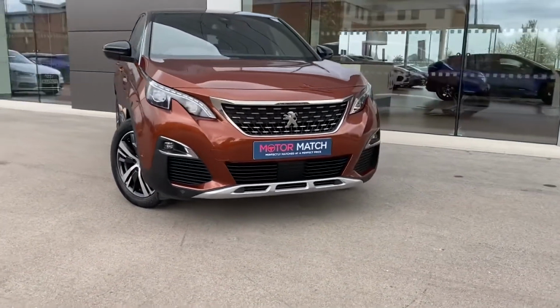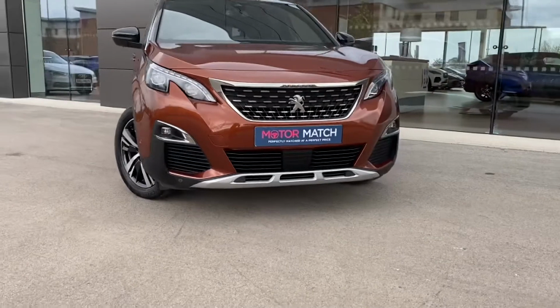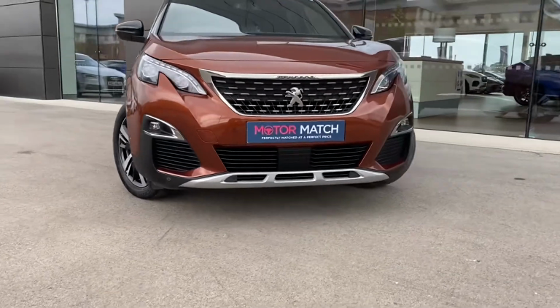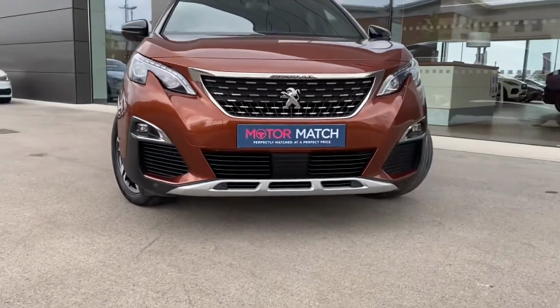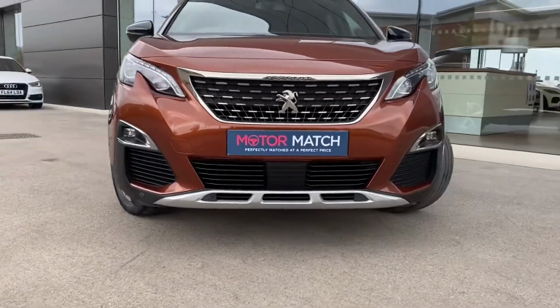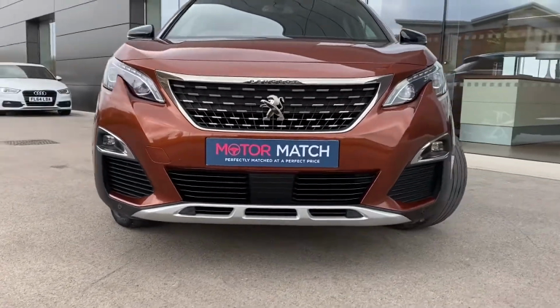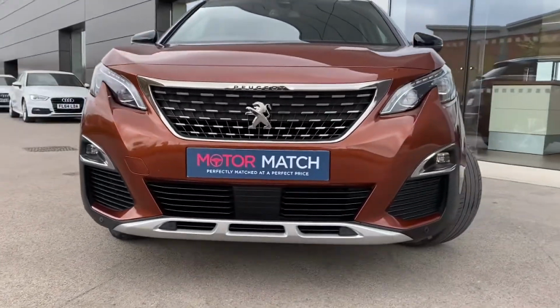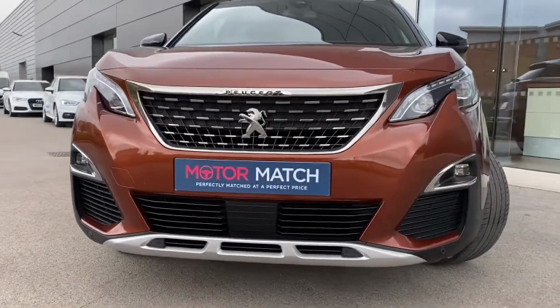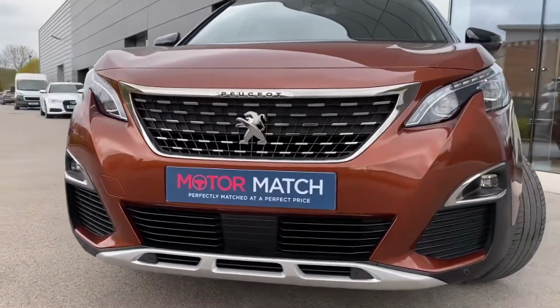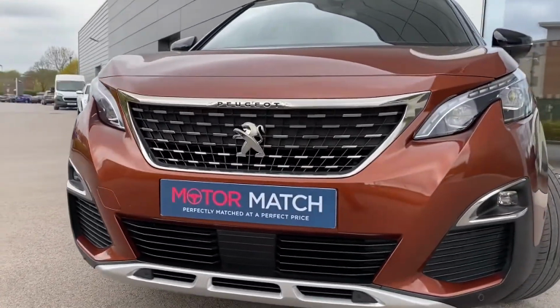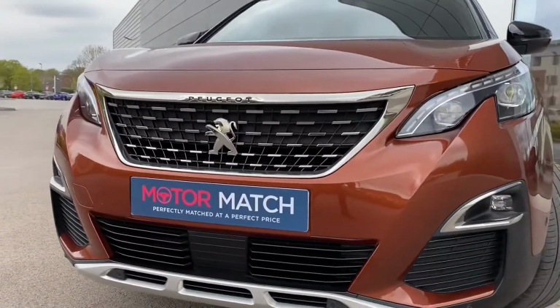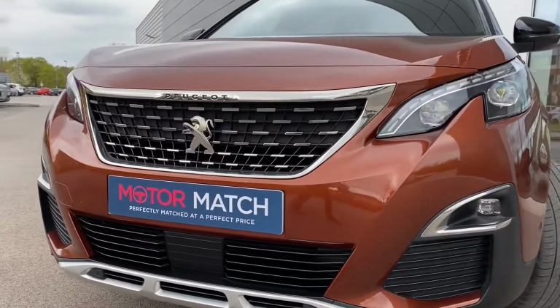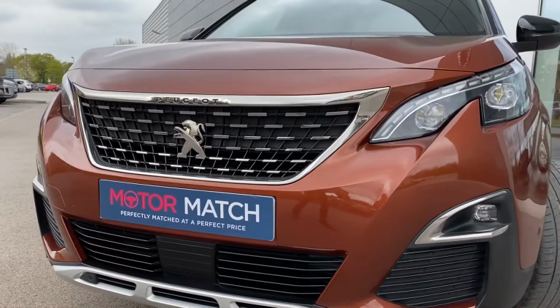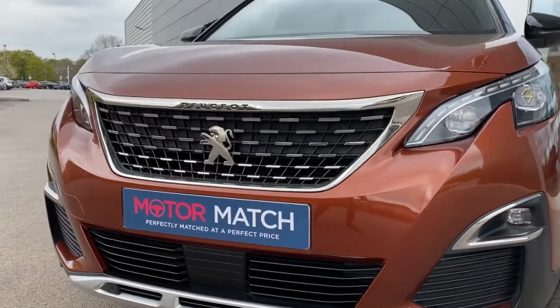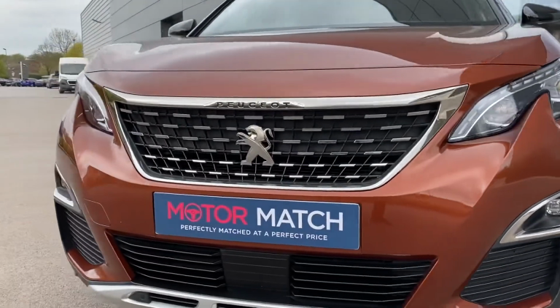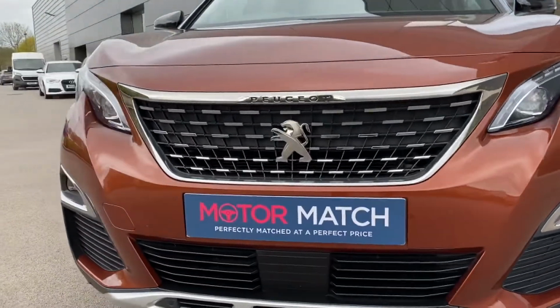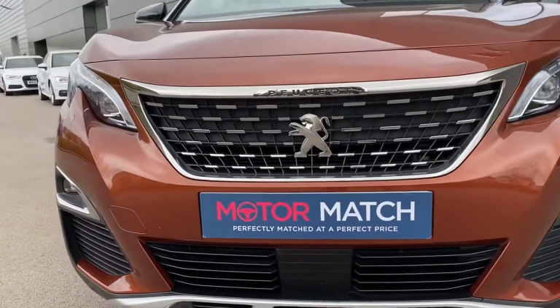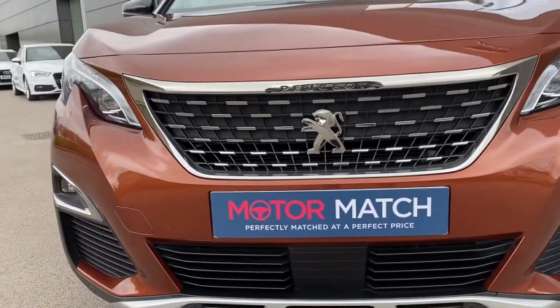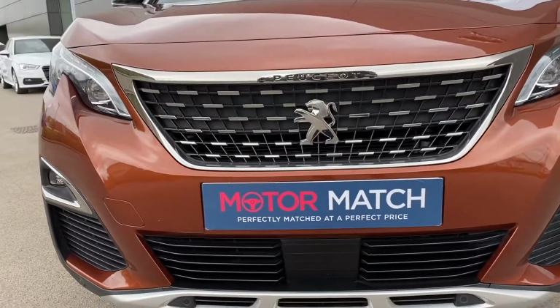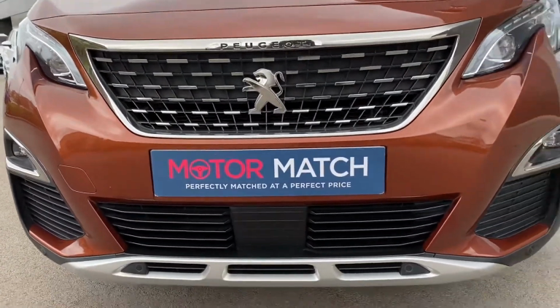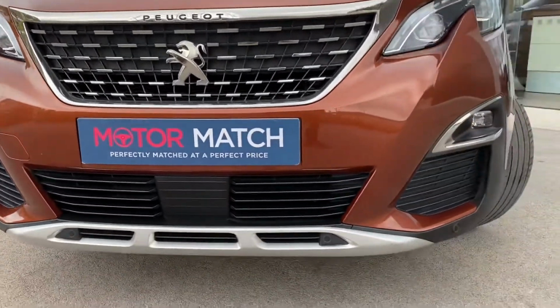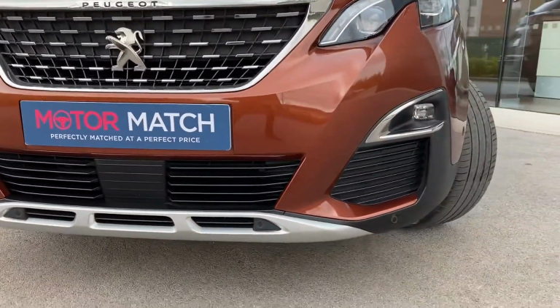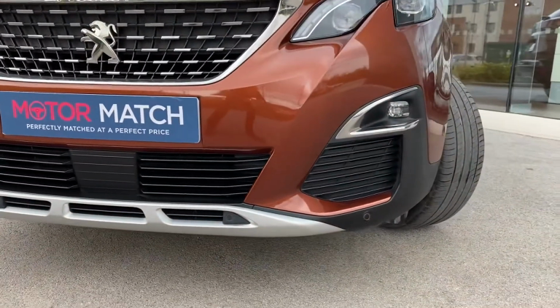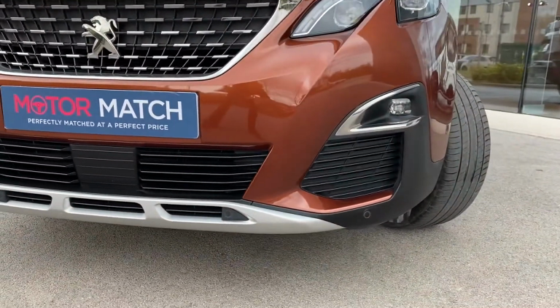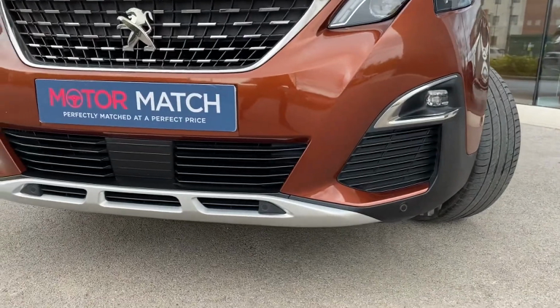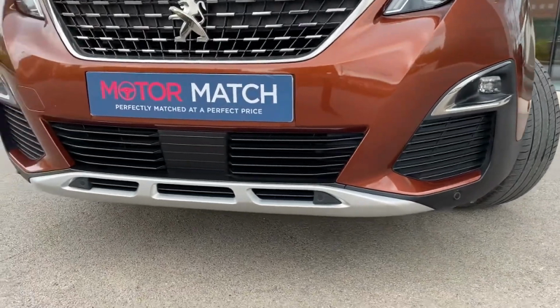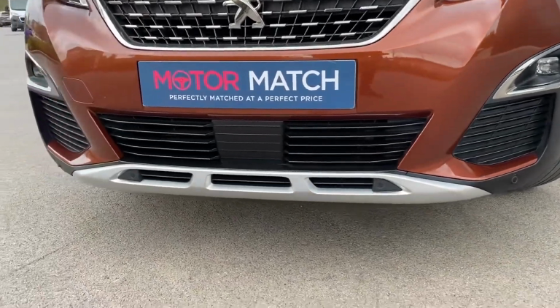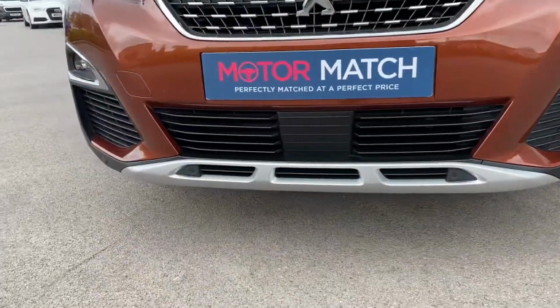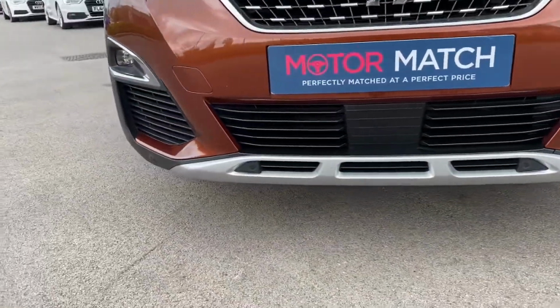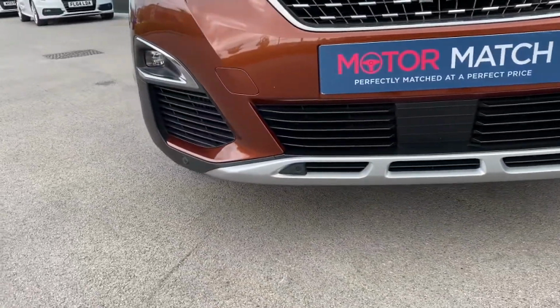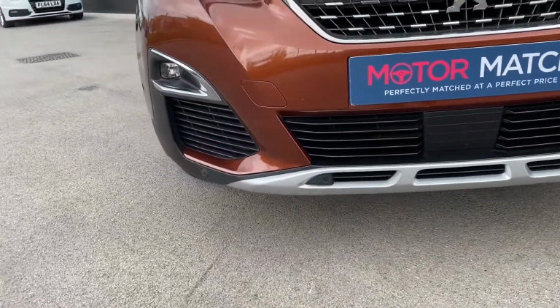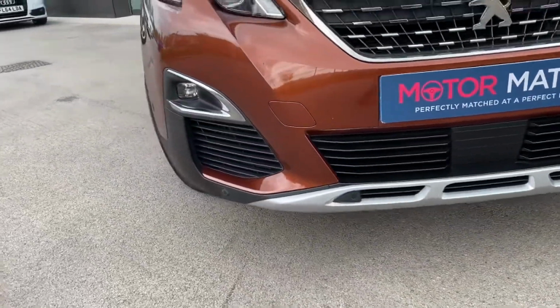Starting with the front, a new fascia with the chrome checkered design radiator grille with that Peugeot branding, along with chrome and black lower styling and a satin silver front scuff bumper, which combined create a dramatic look.